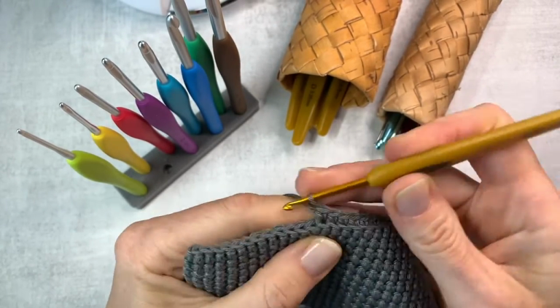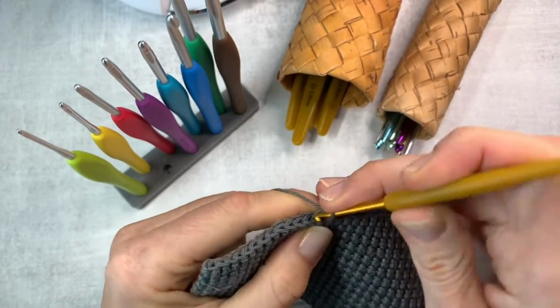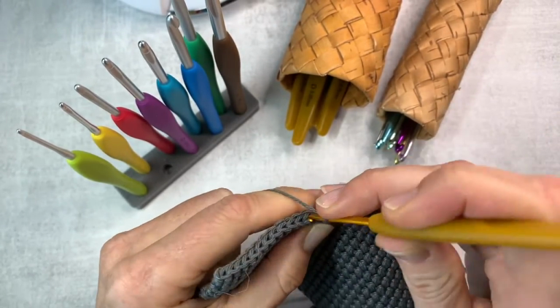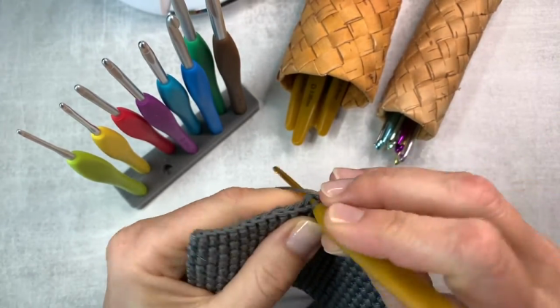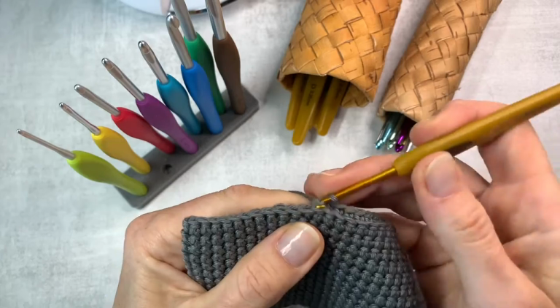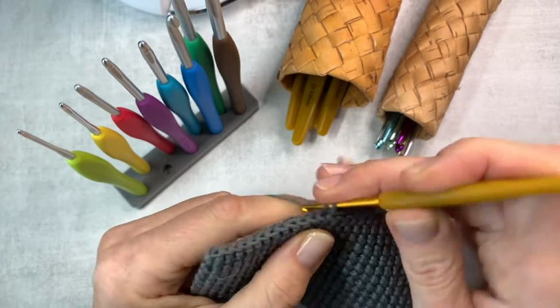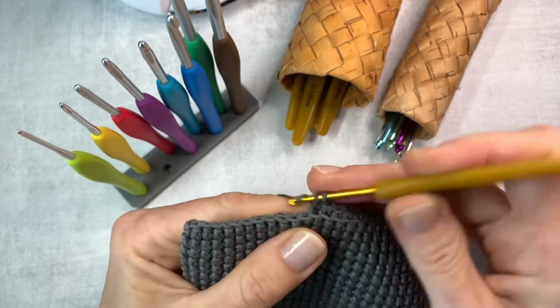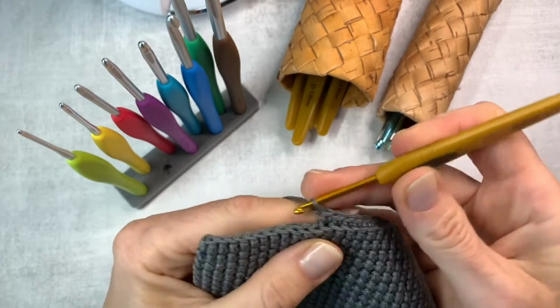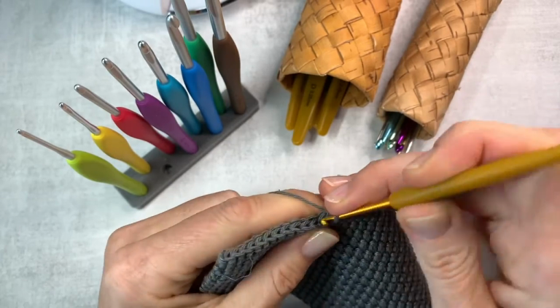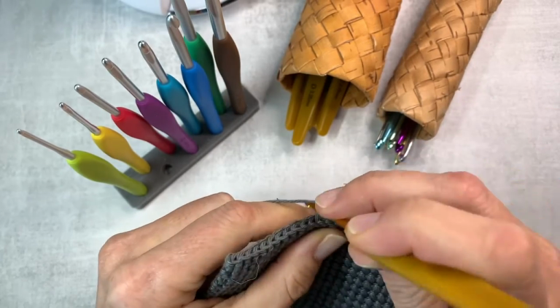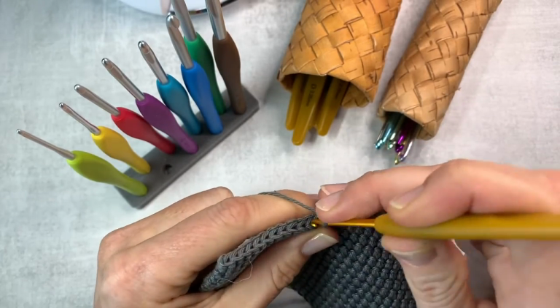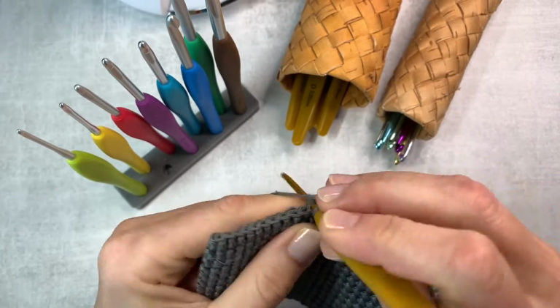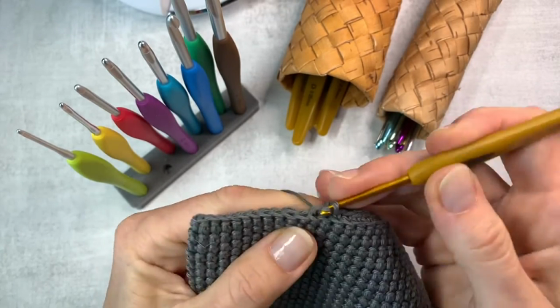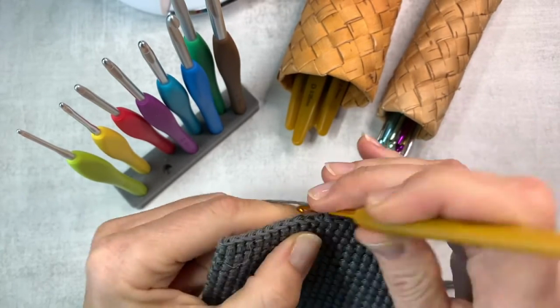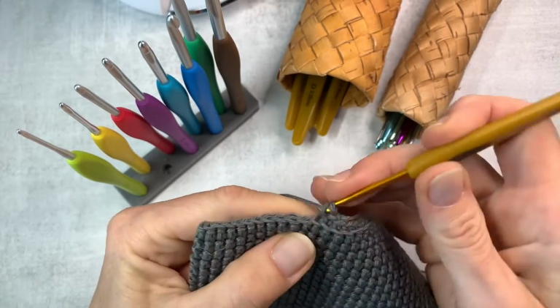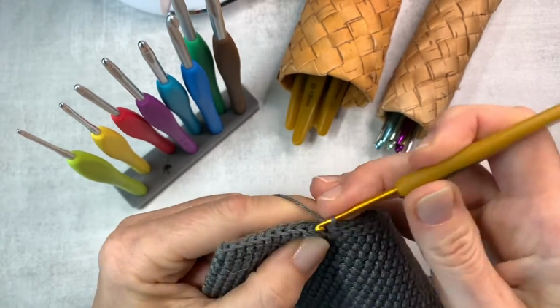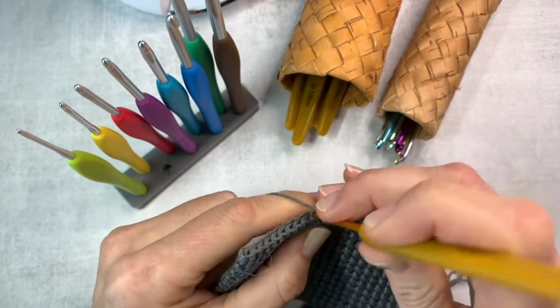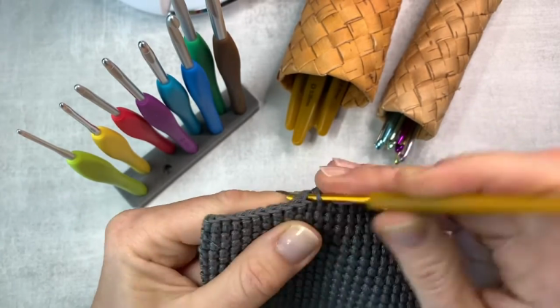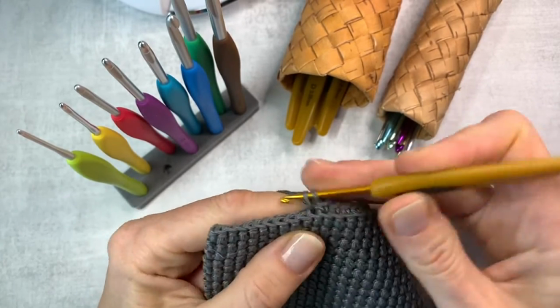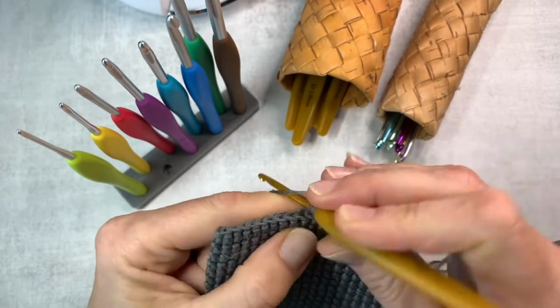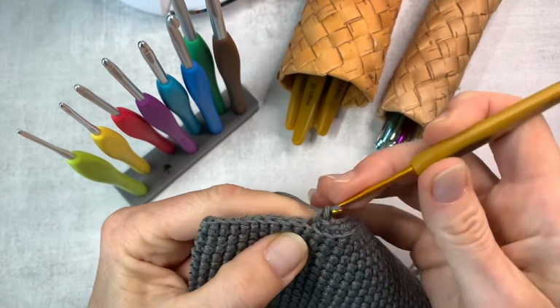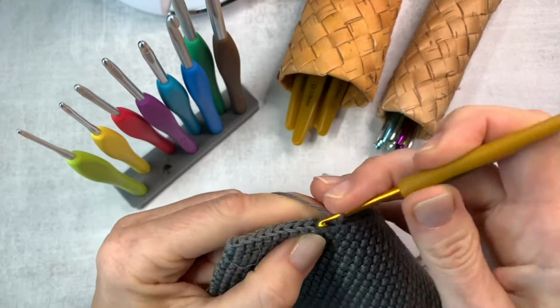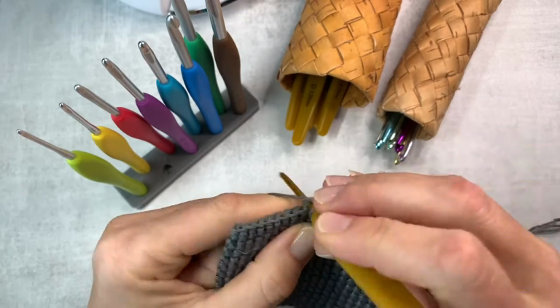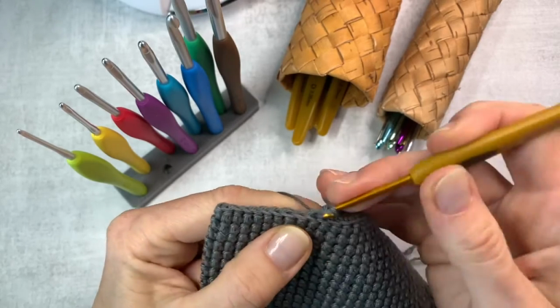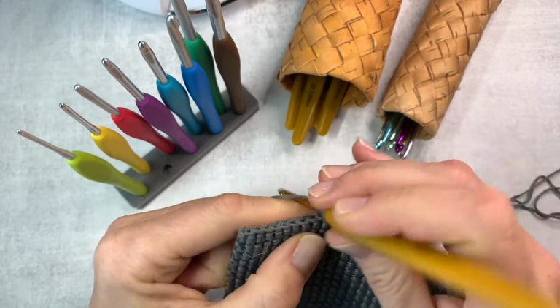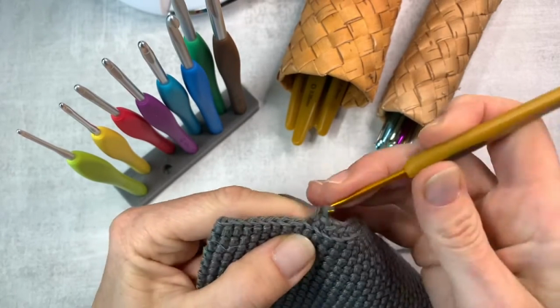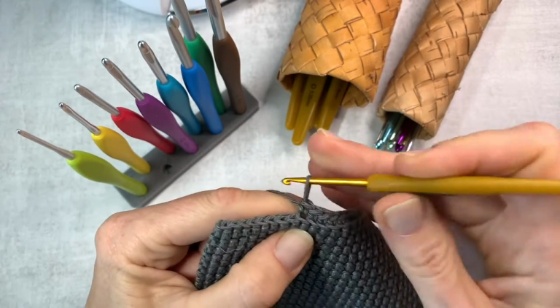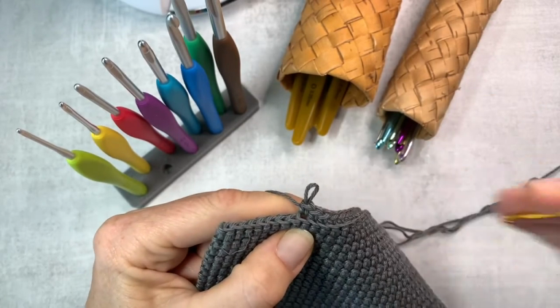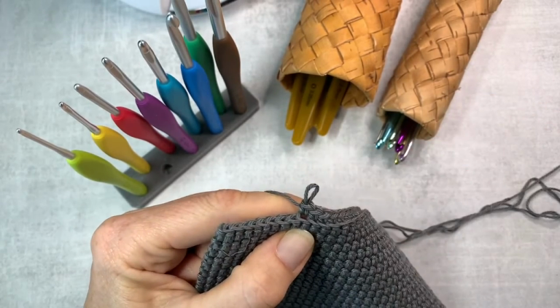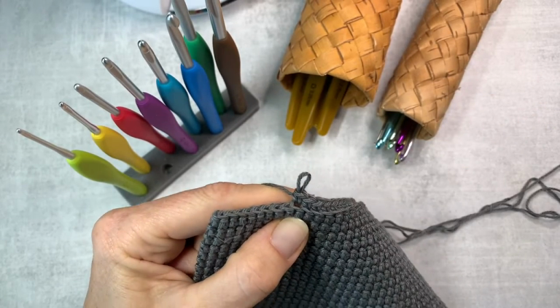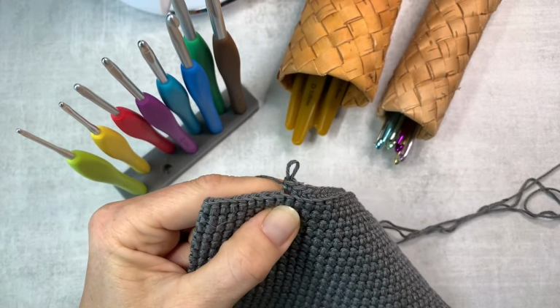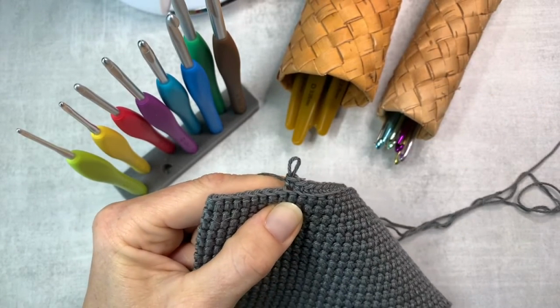Right now I am running a kind of clean experiment. I am working on the same round with Clover Soft Touch, and now let's switch to Clover Amour.